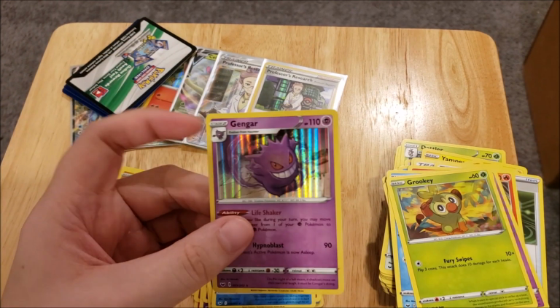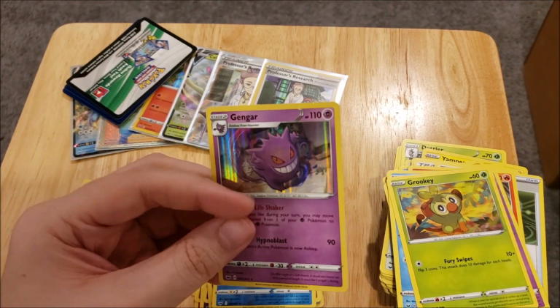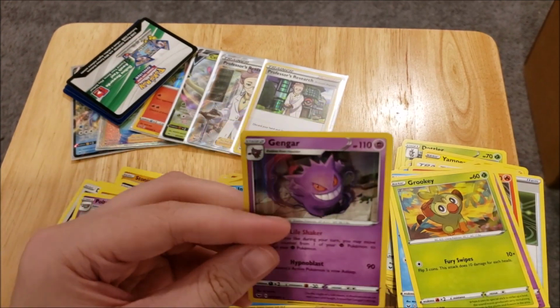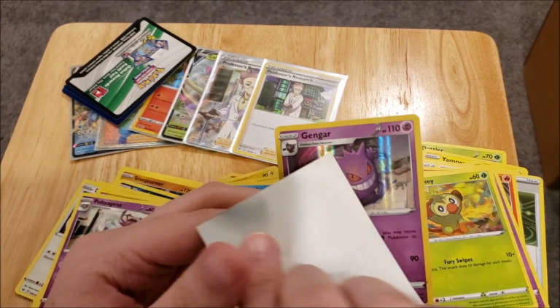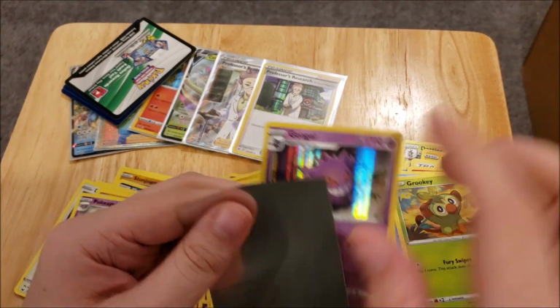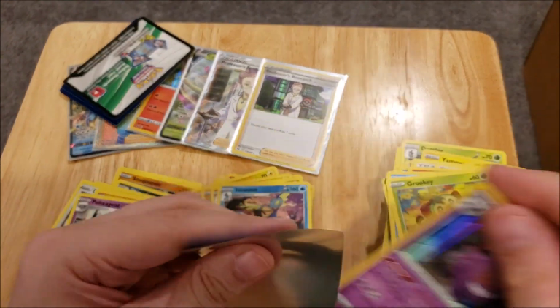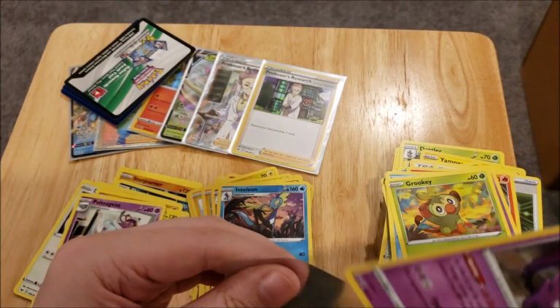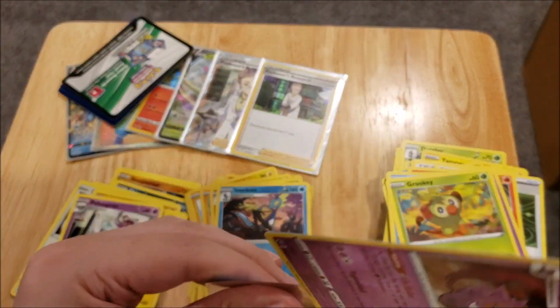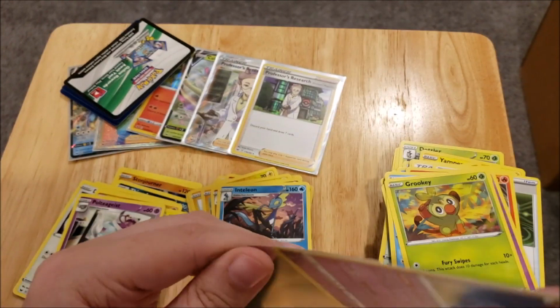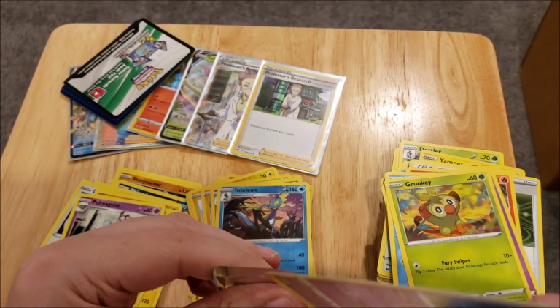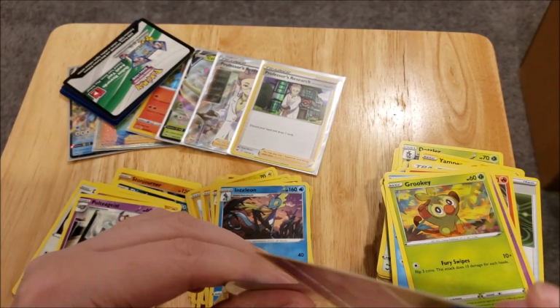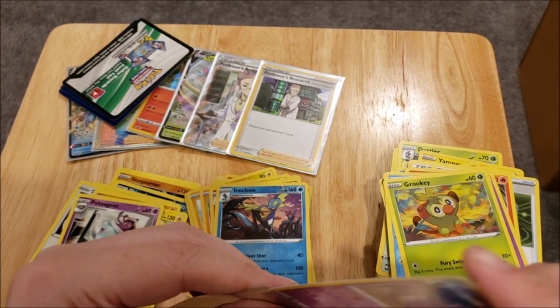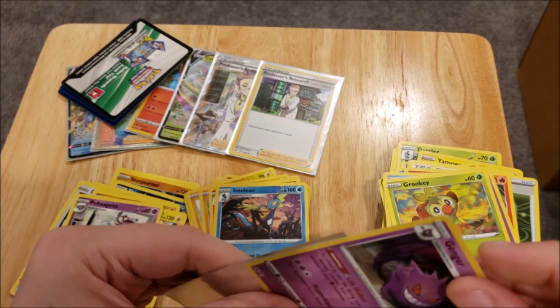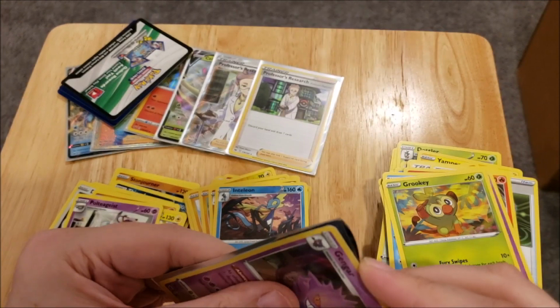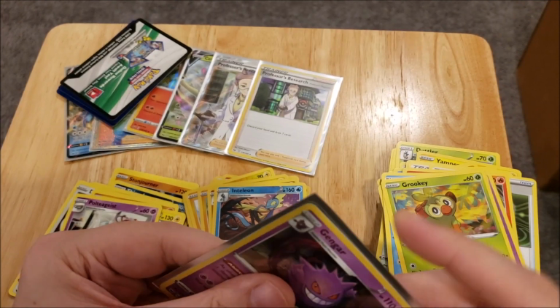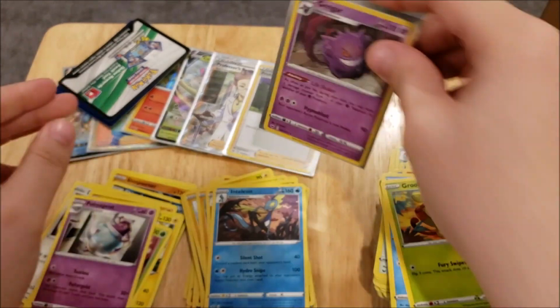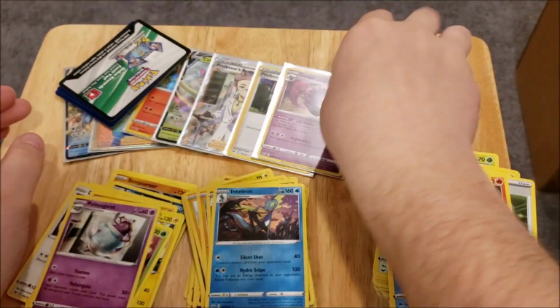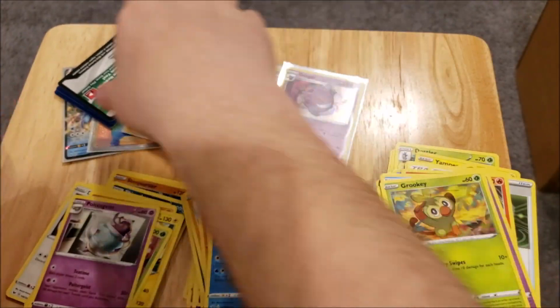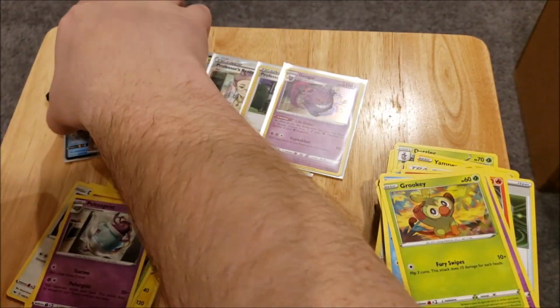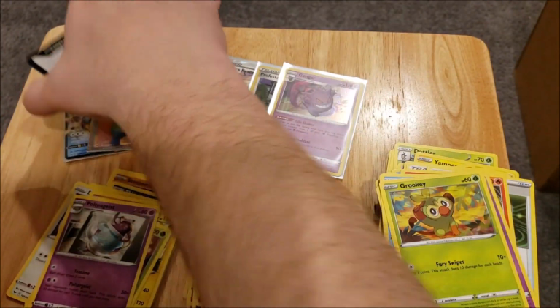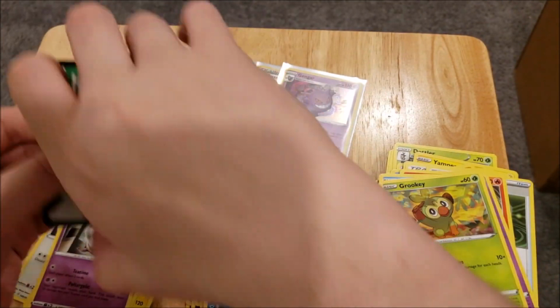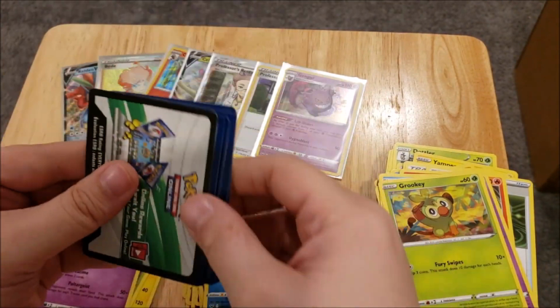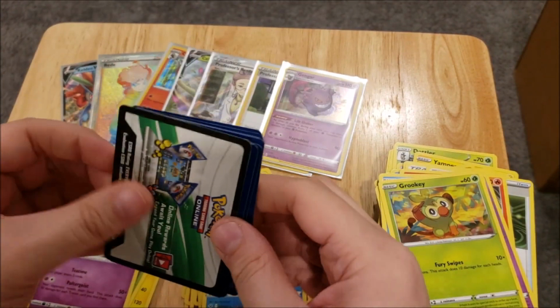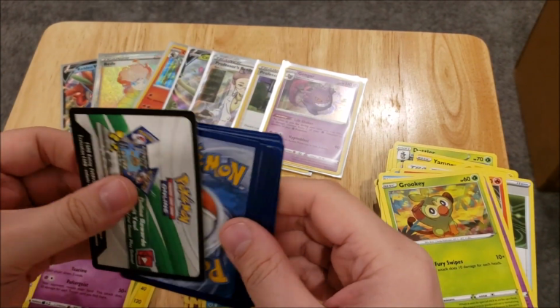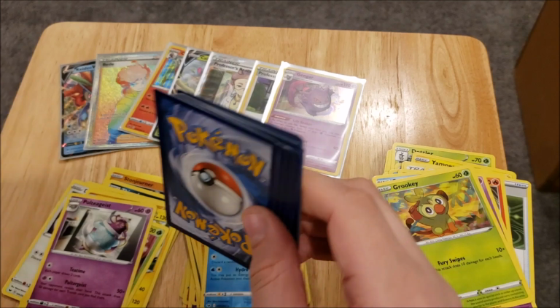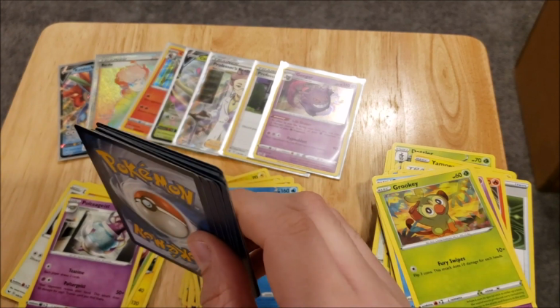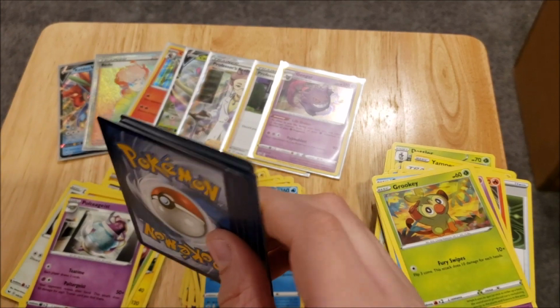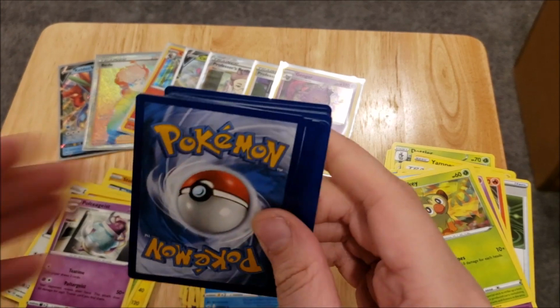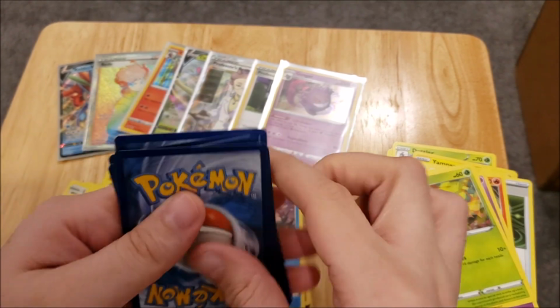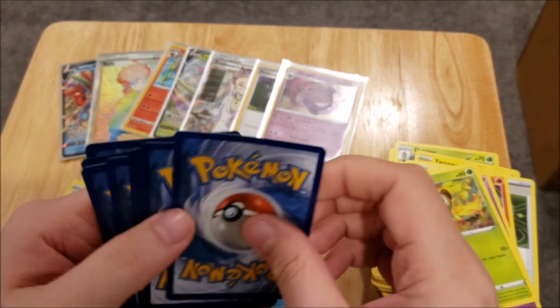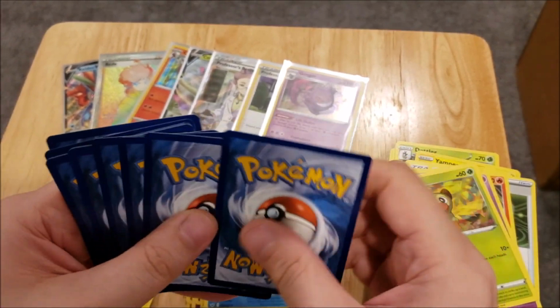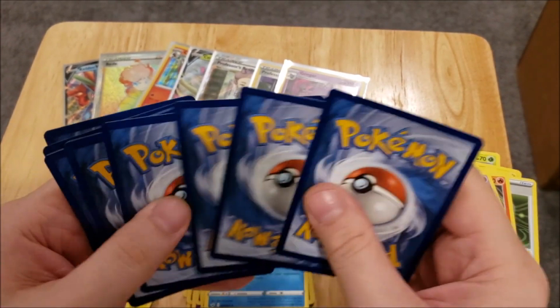I believe we pulled a Gengar in the first half of this box. And our last pack to look at — there is going to be a hit in there because we know the code card.